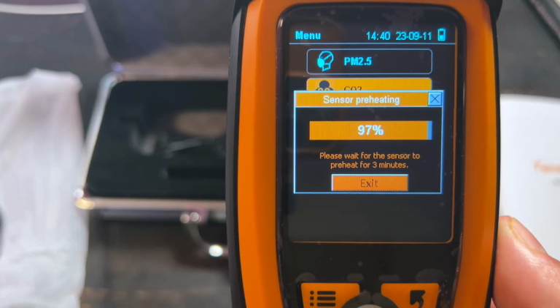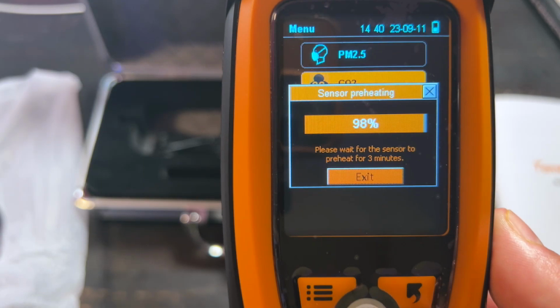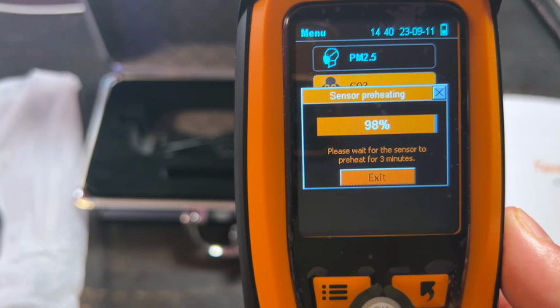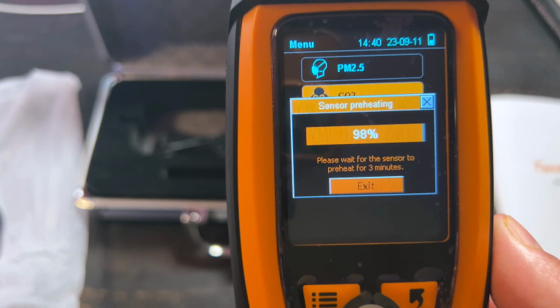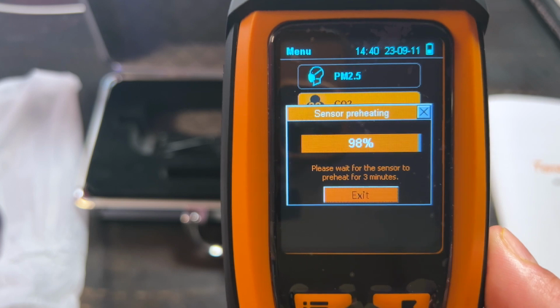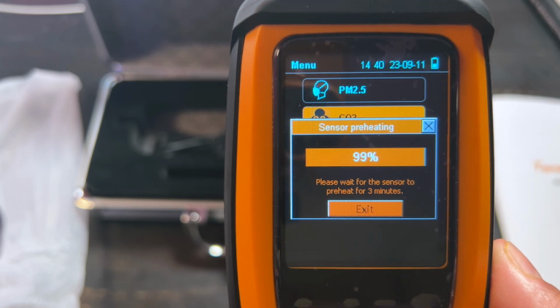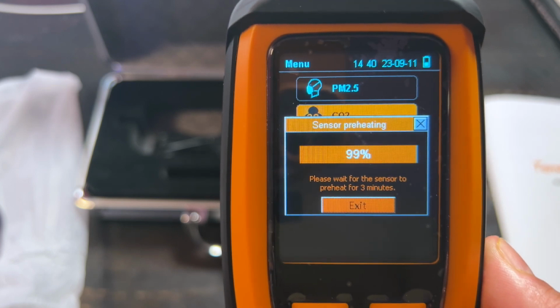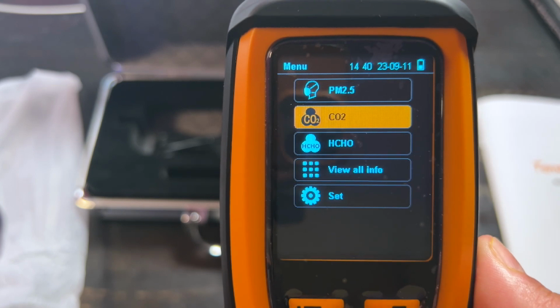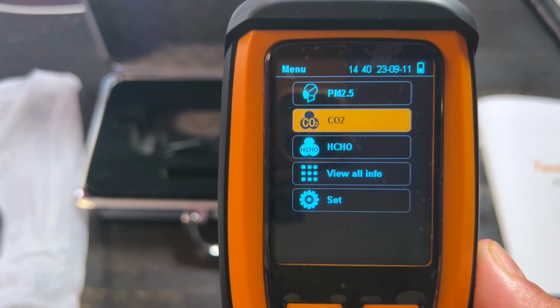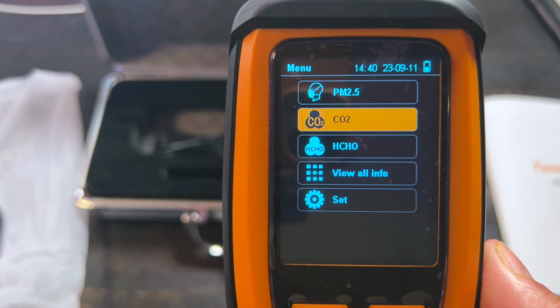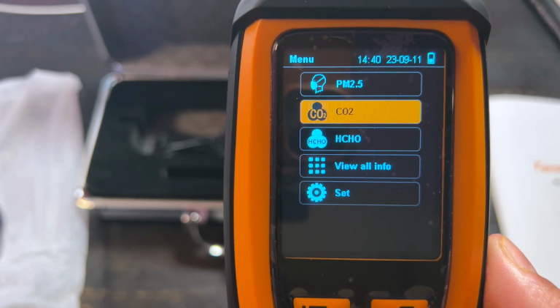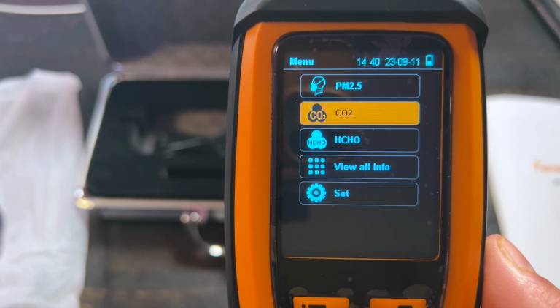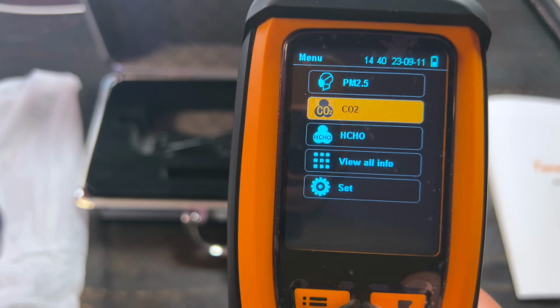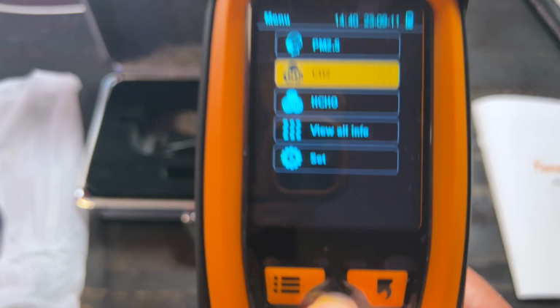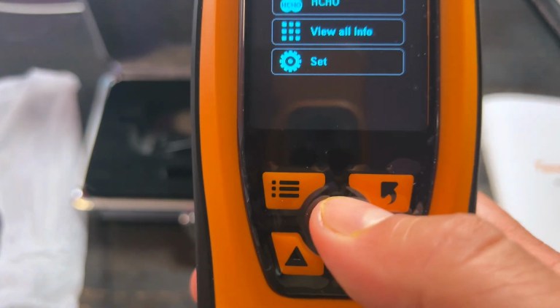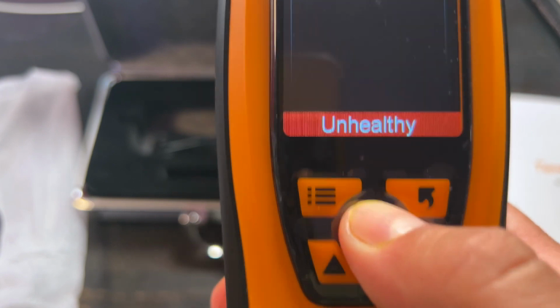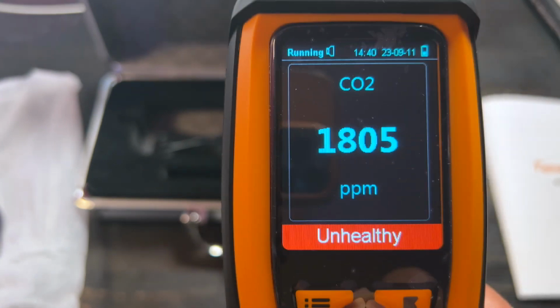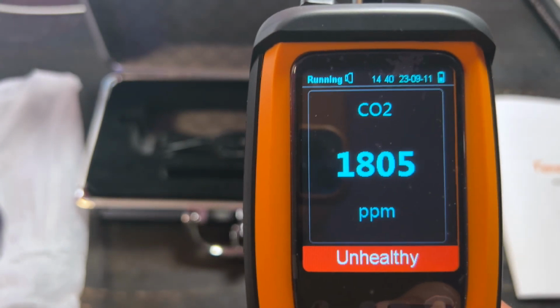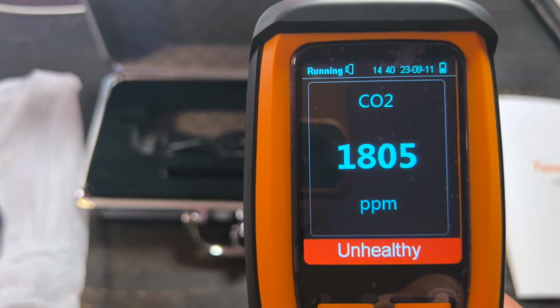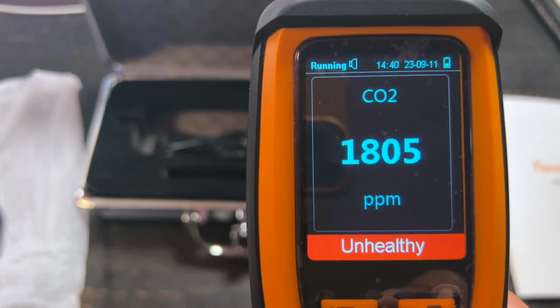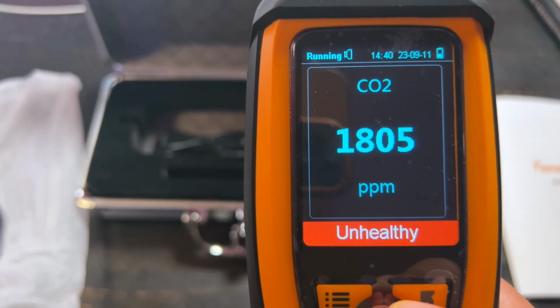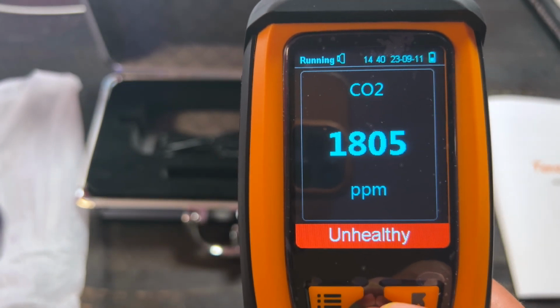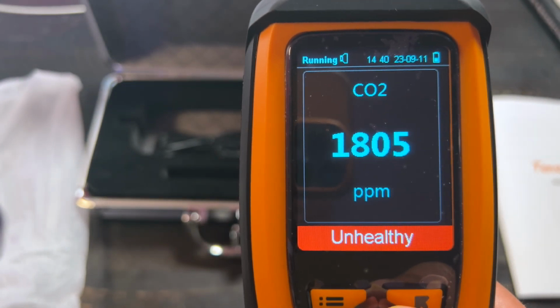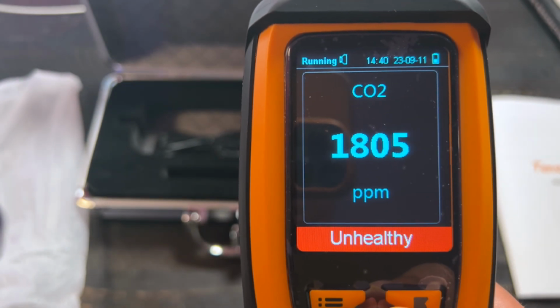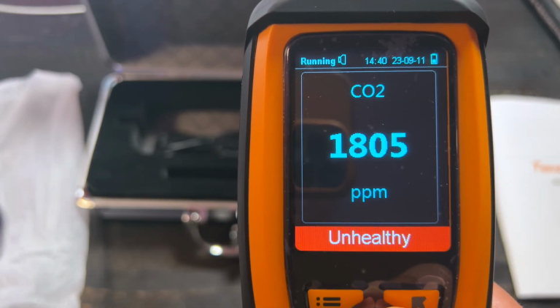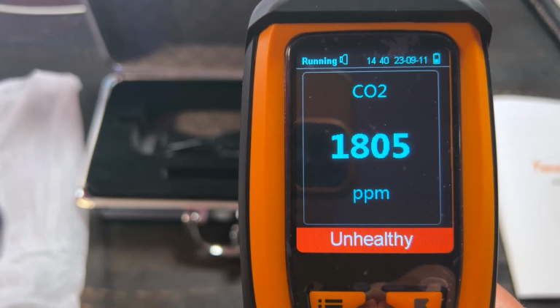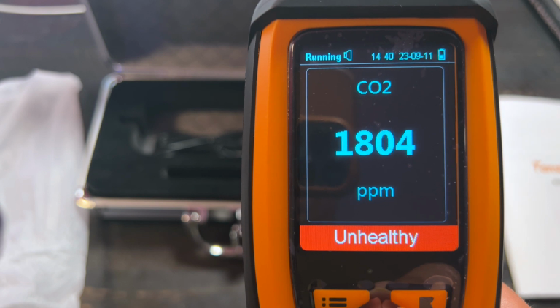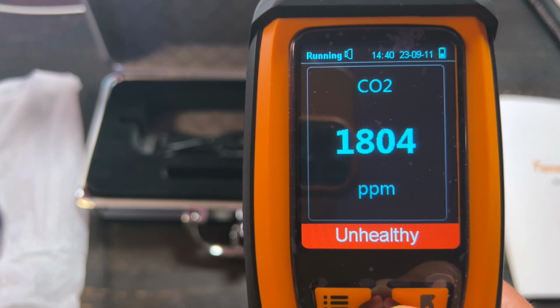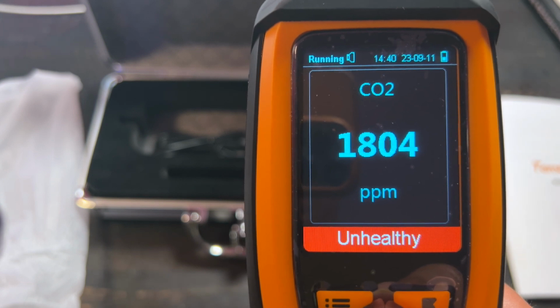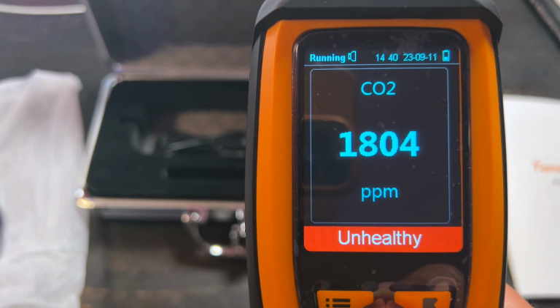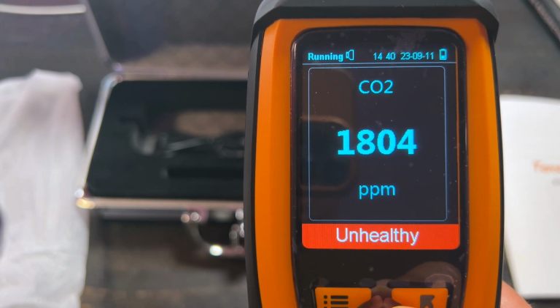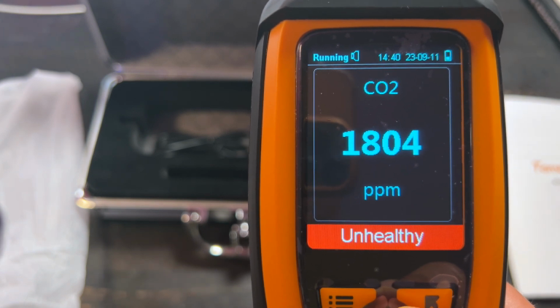It's about to load completely as it's preheating. Once that screen pops up, you just click OK. And look at this — I have very unhealthy readings. You can't hear the alarm, but there's an alarm that goes off.